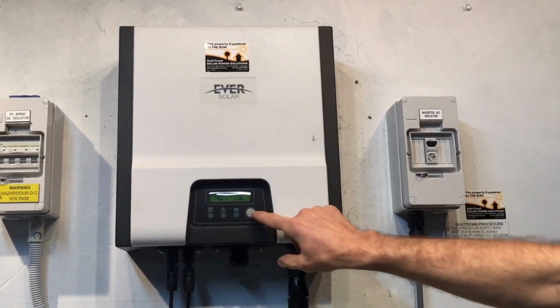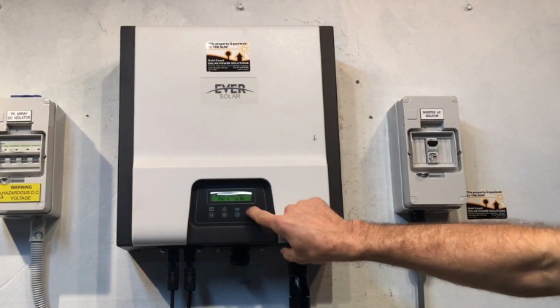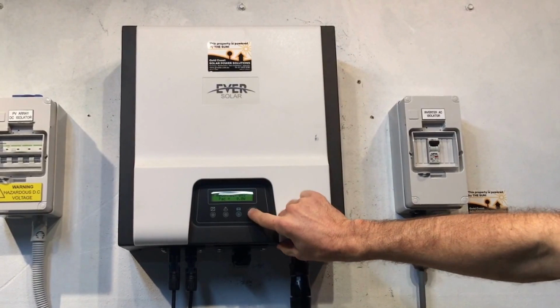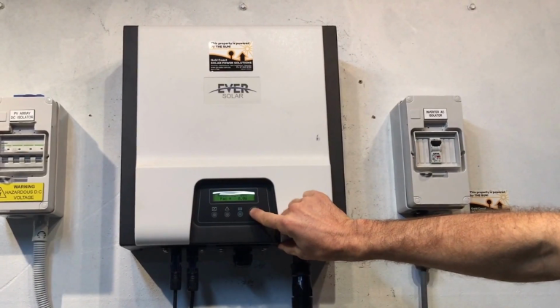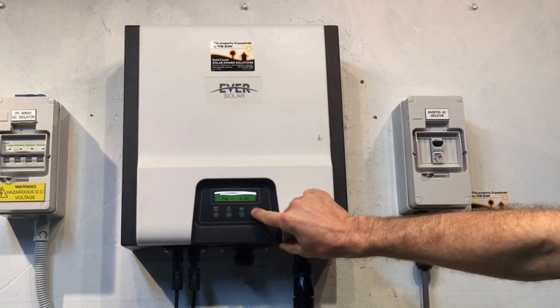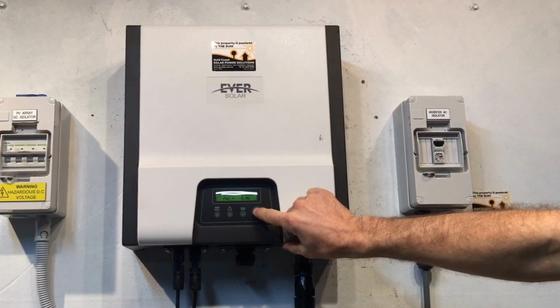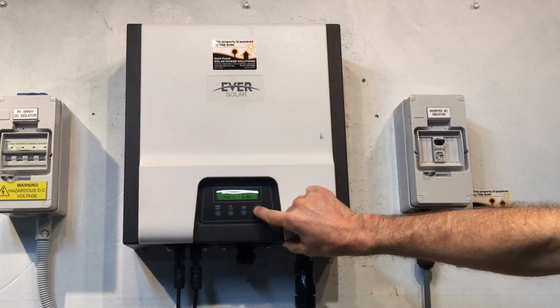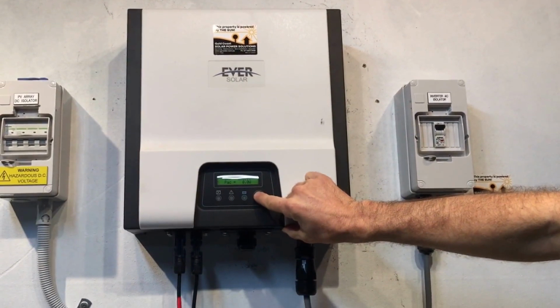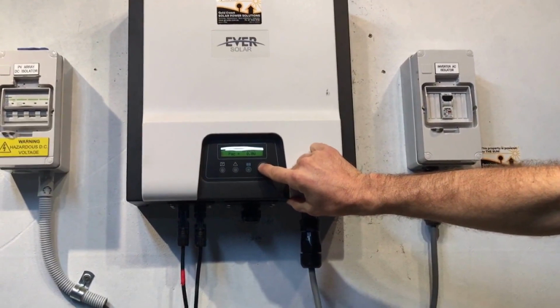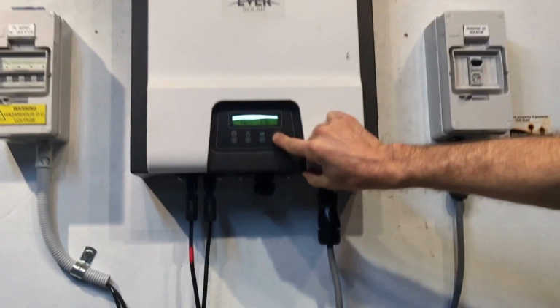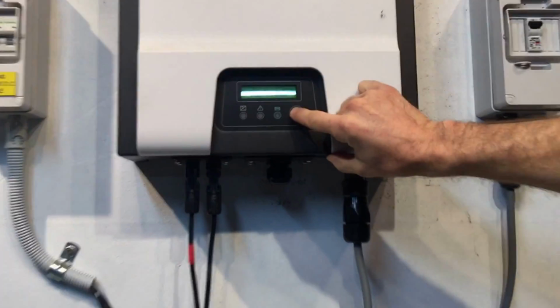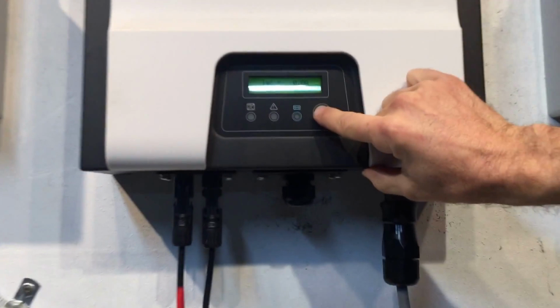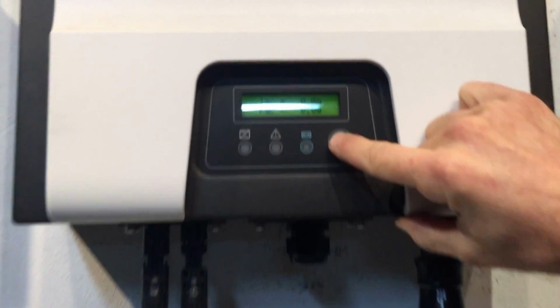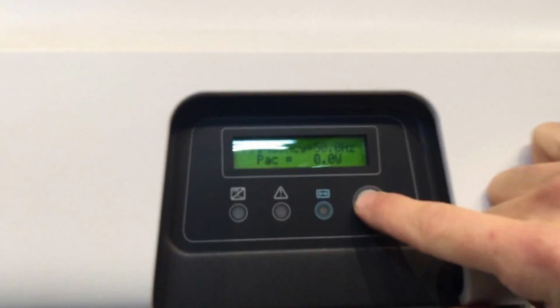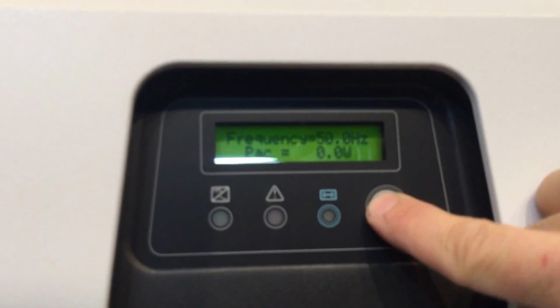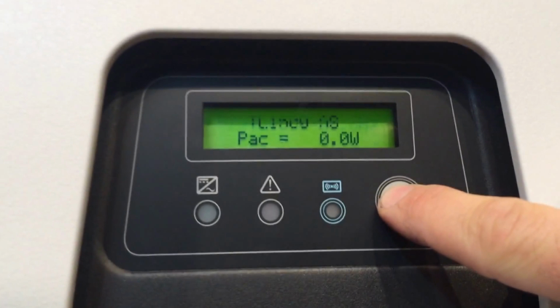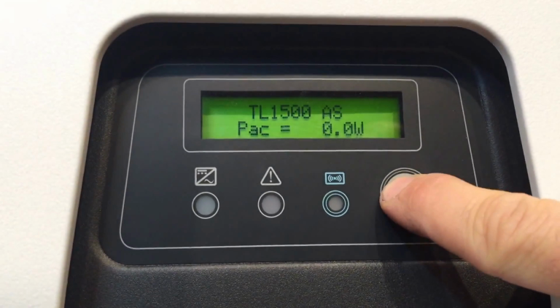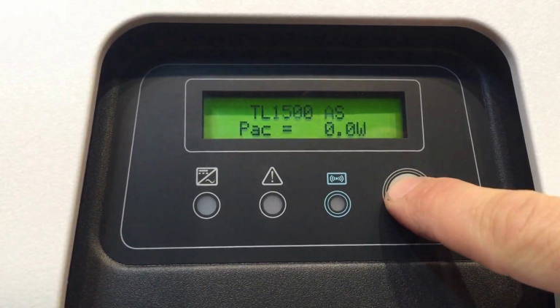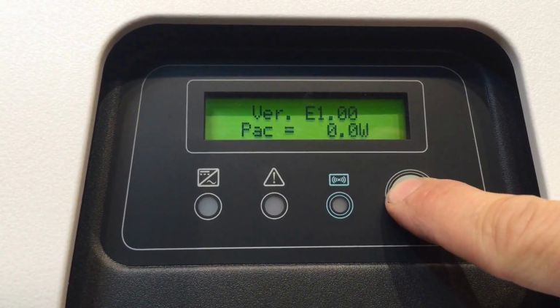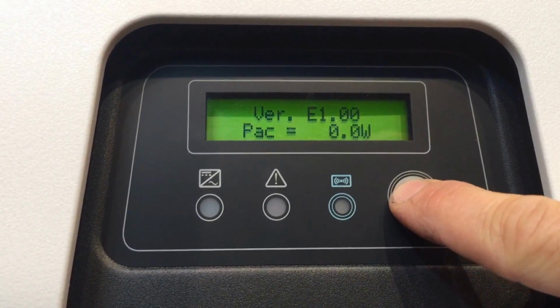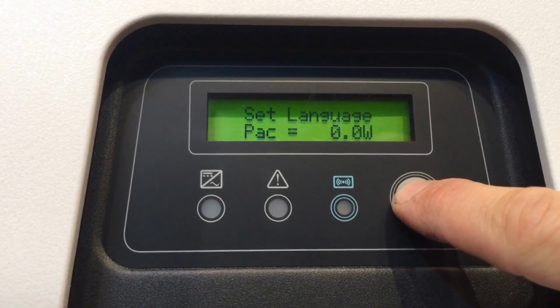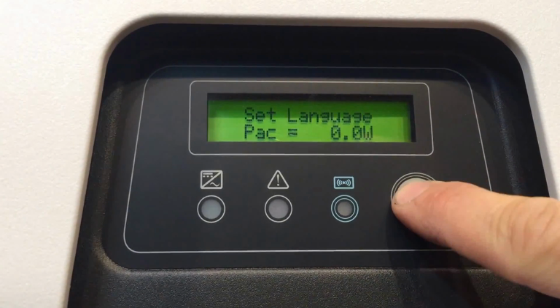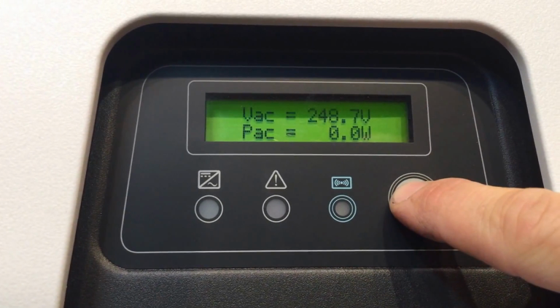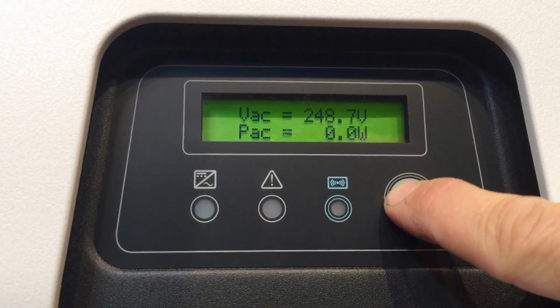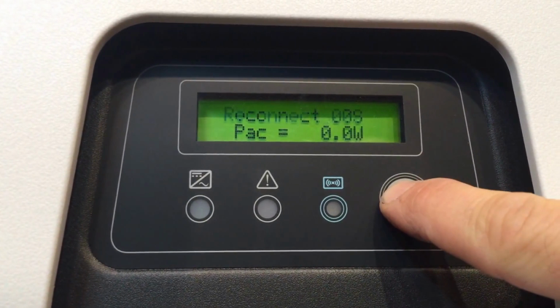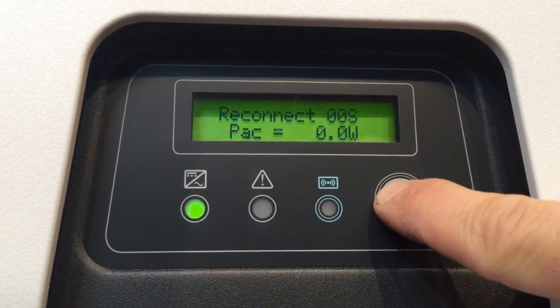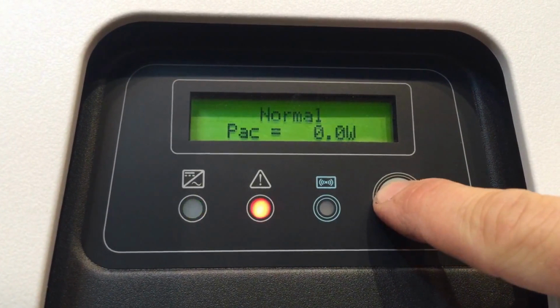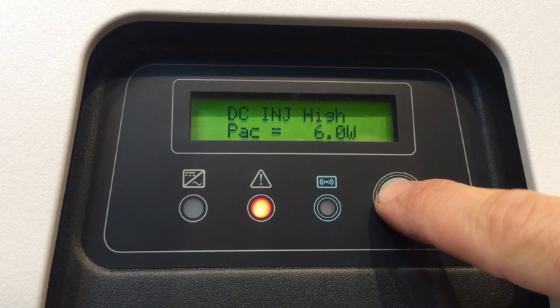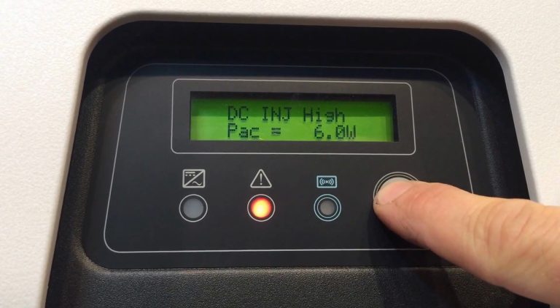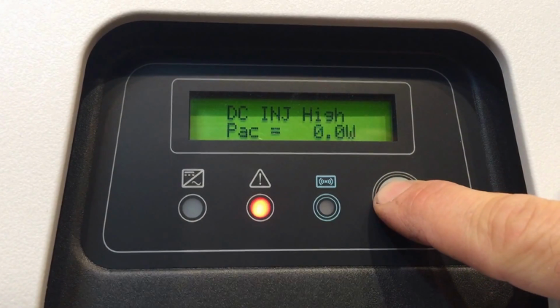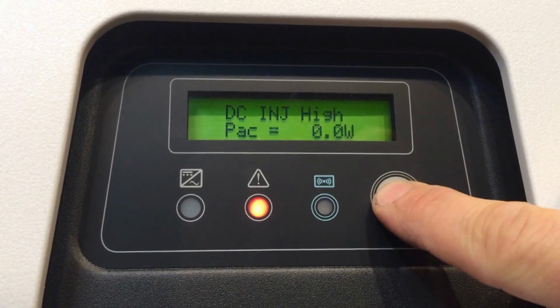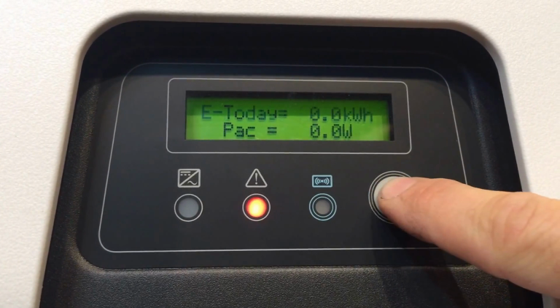Sometimes in these inverters, if they've been stored out in full sun, the serial number sticker will just fade away to nothing. Usually you can scroll through the screen here to find the serial number — let's see — but it keeps coming up with this error.